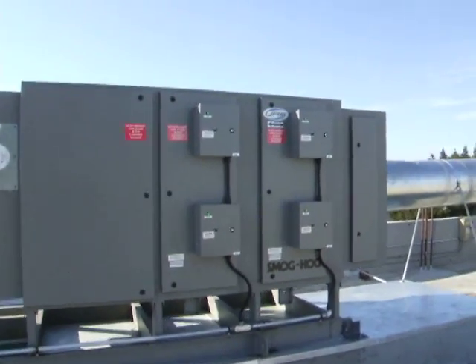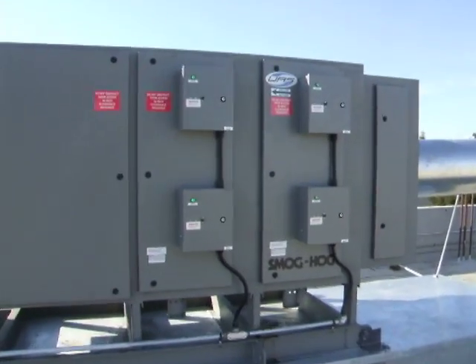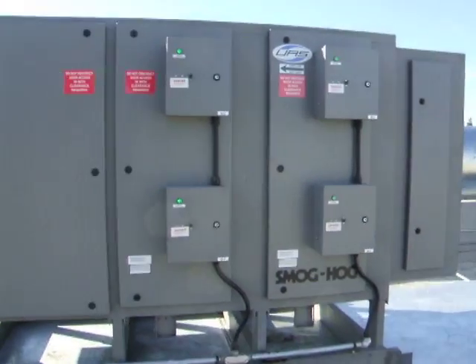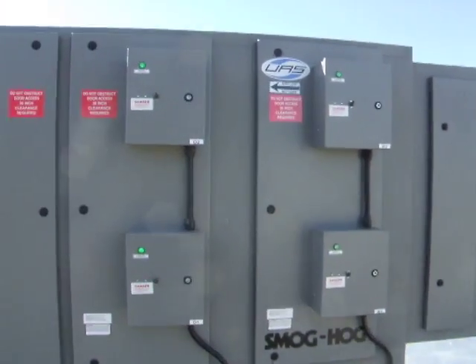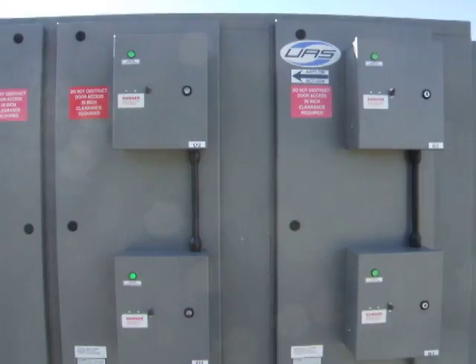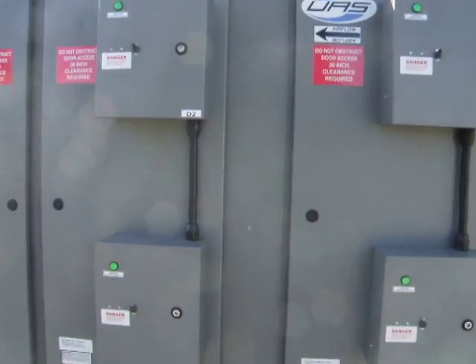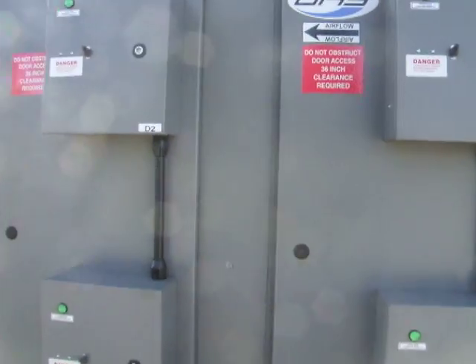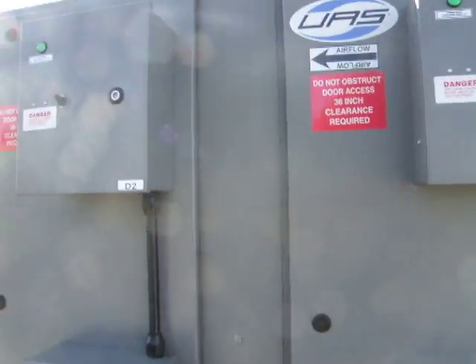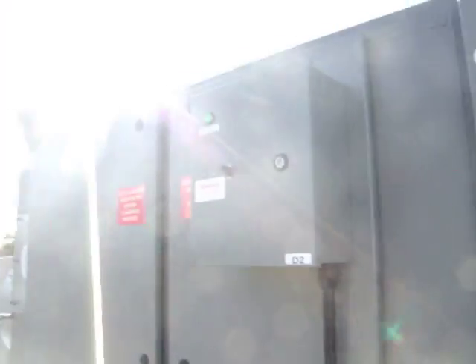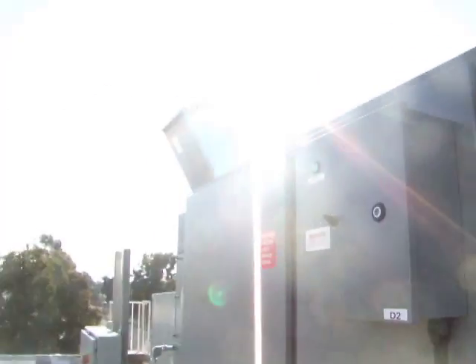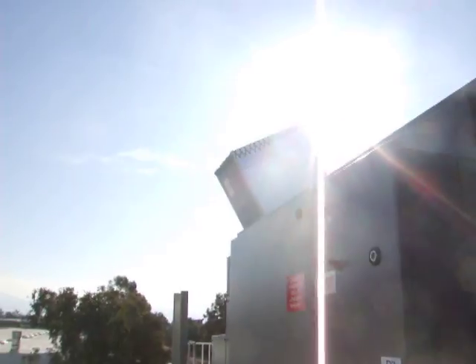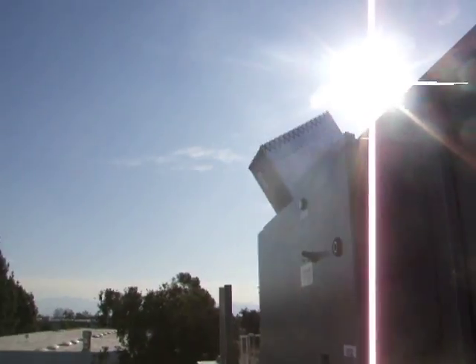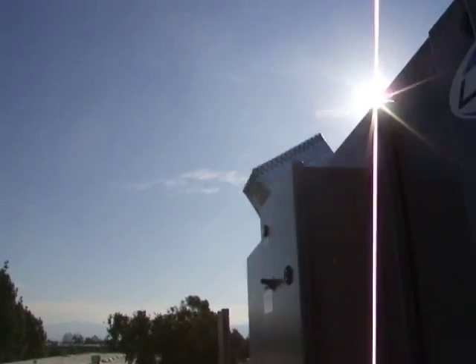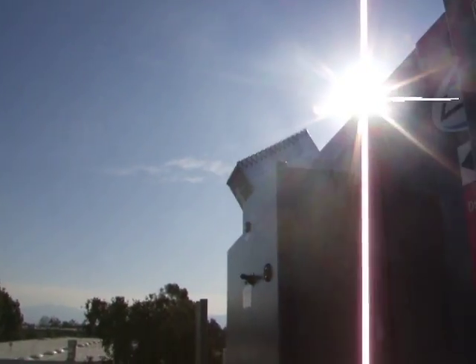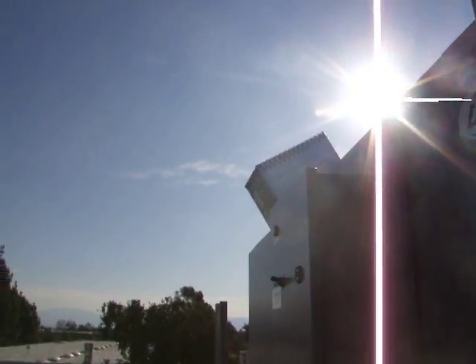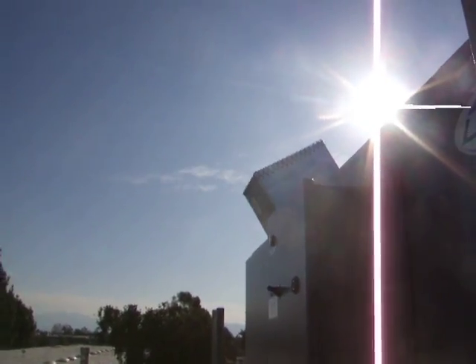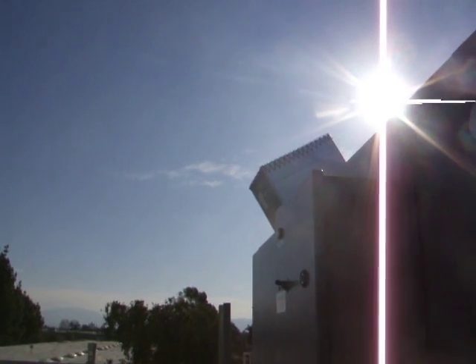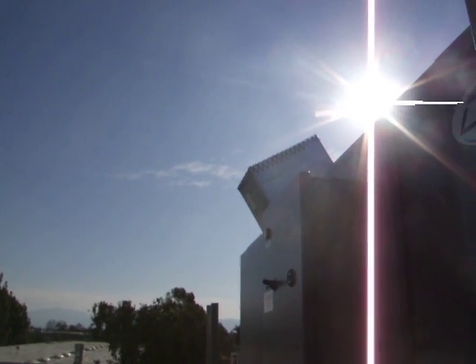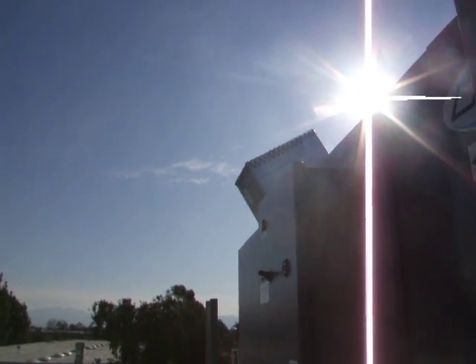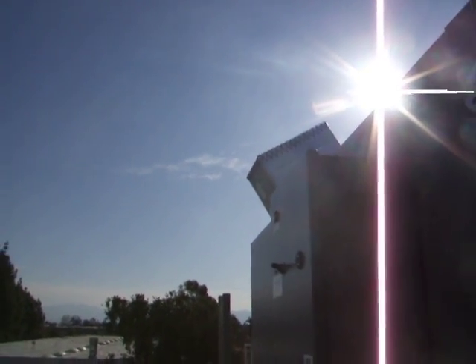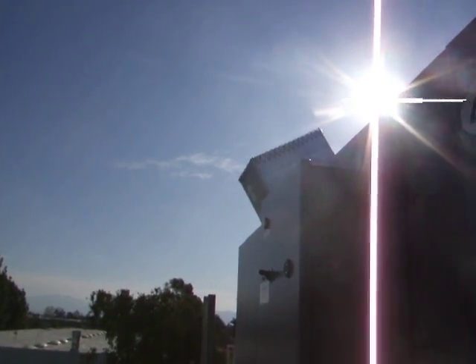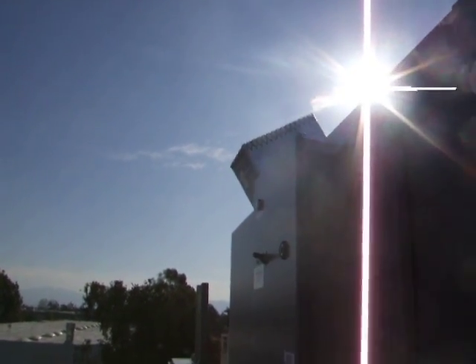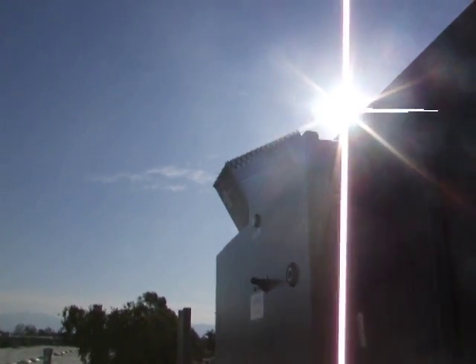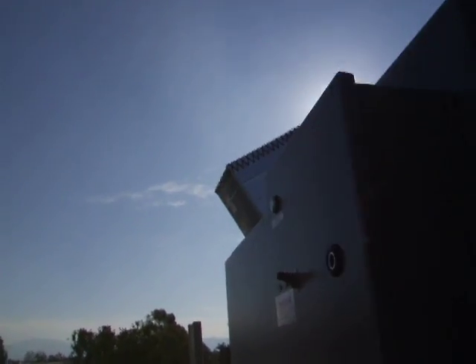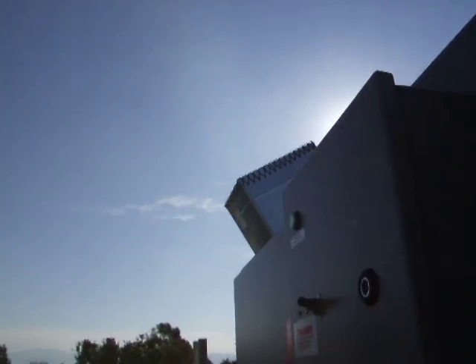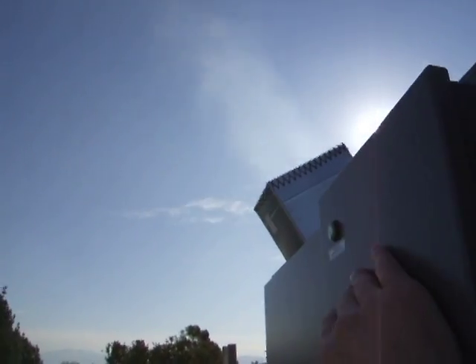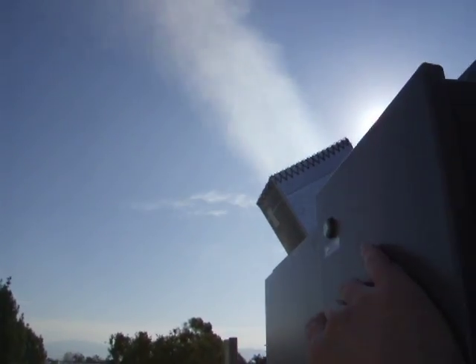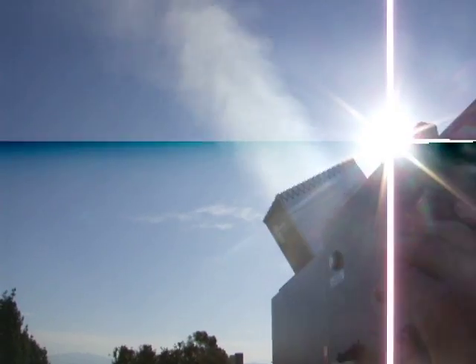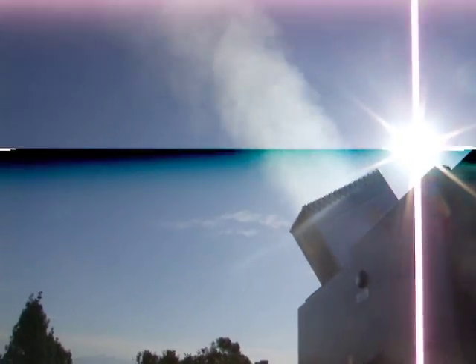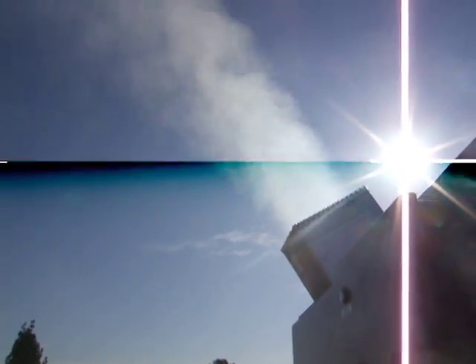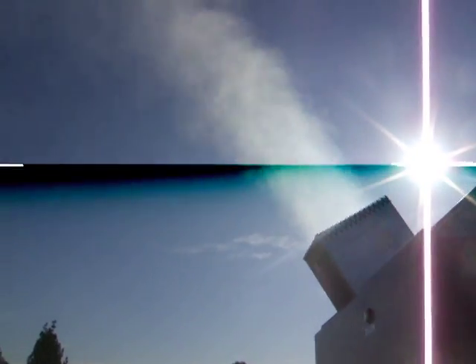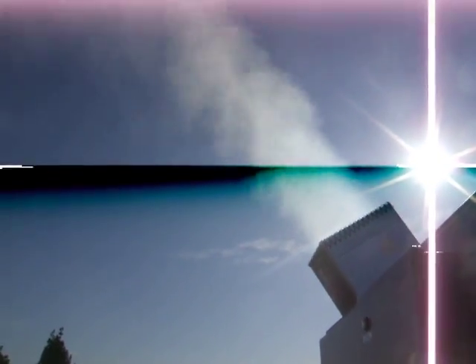As you can see here, we've got all the power packs running with the green lights. You can see we have no visible emissions at the moment. We're going to turn these all off. Big difference.